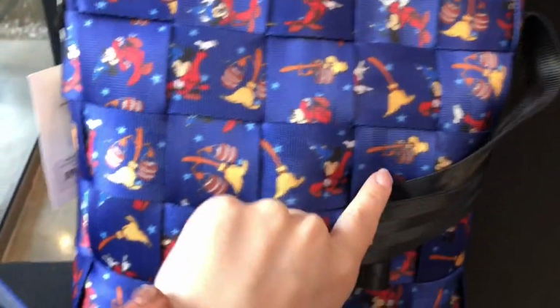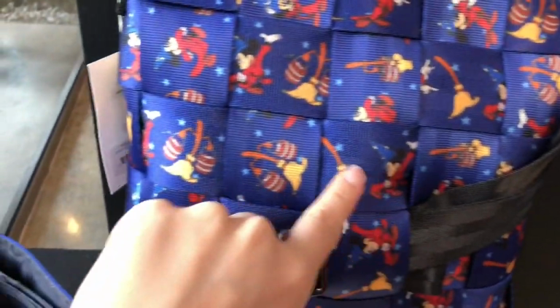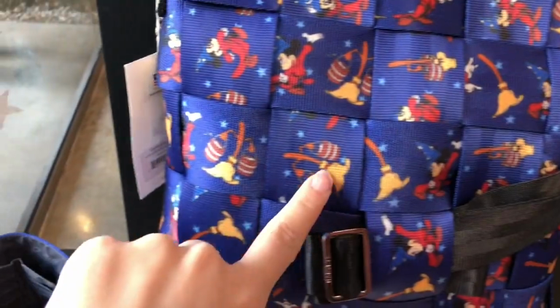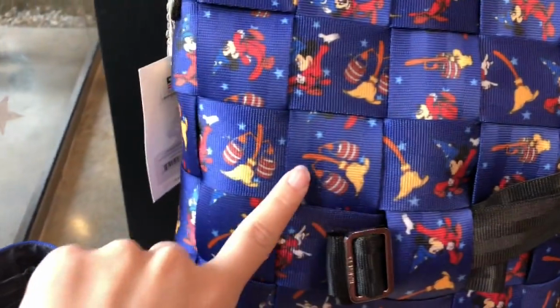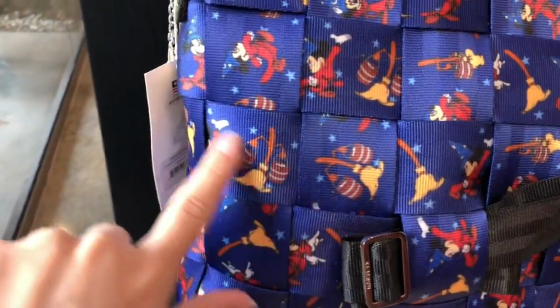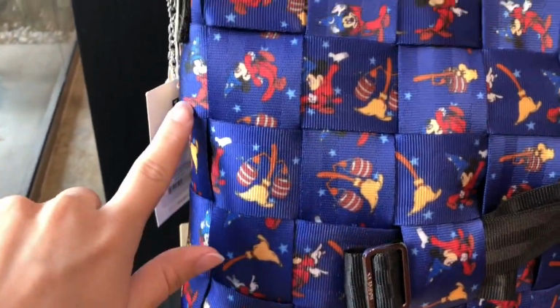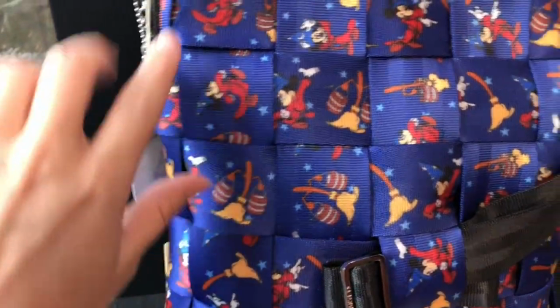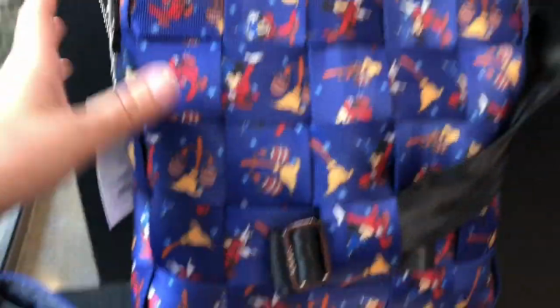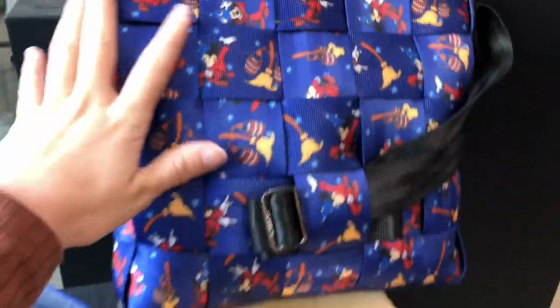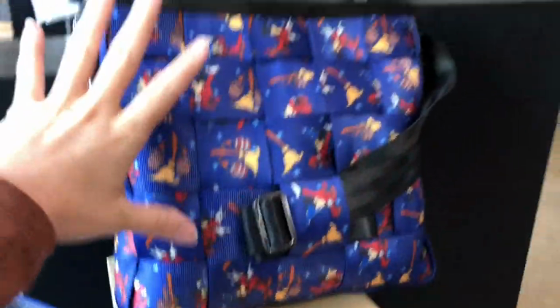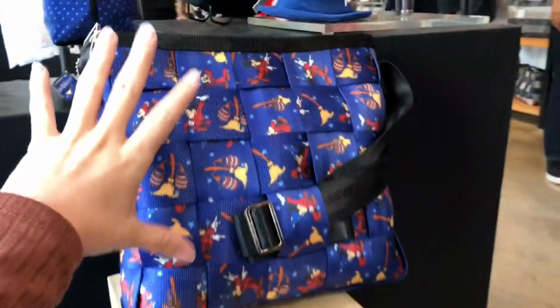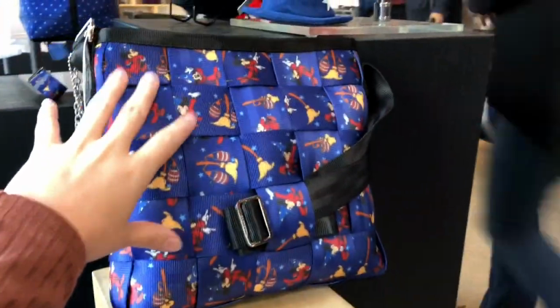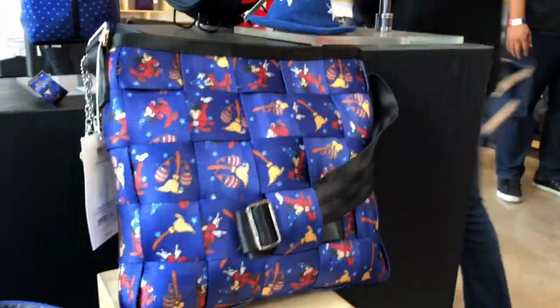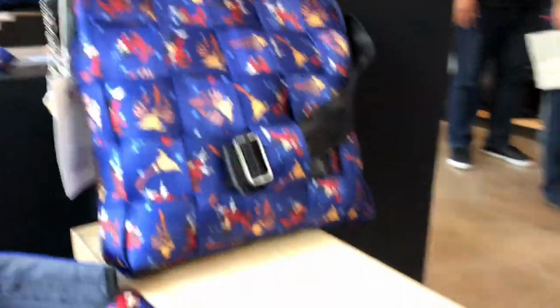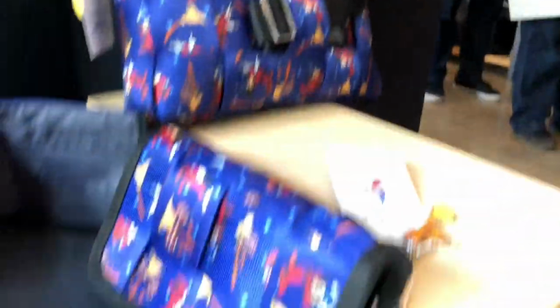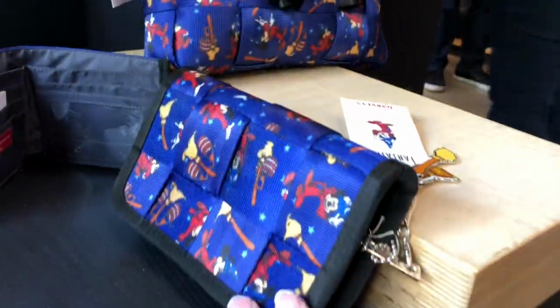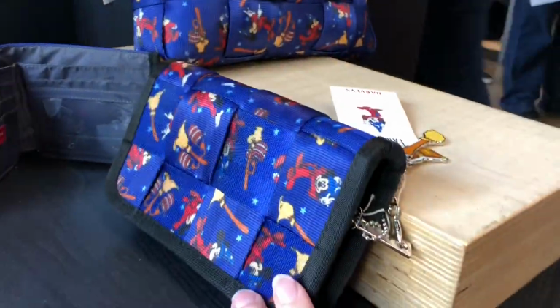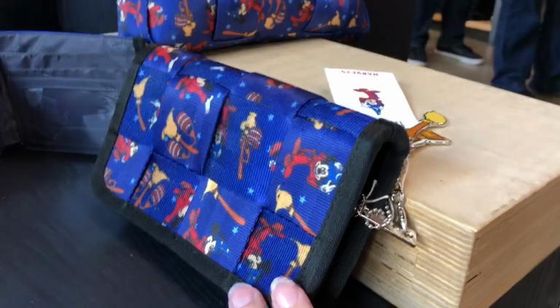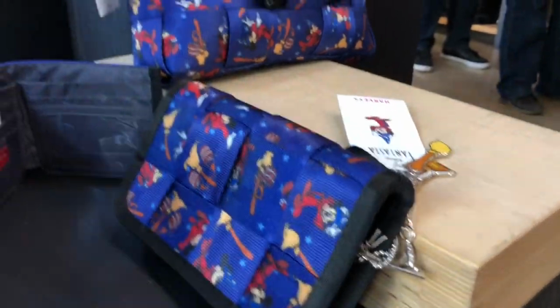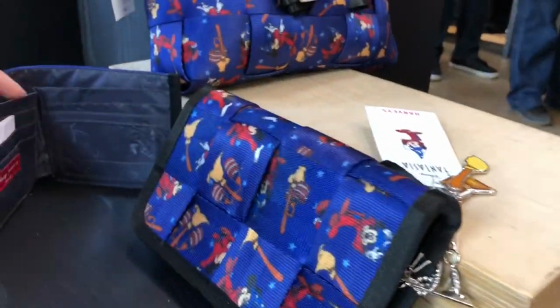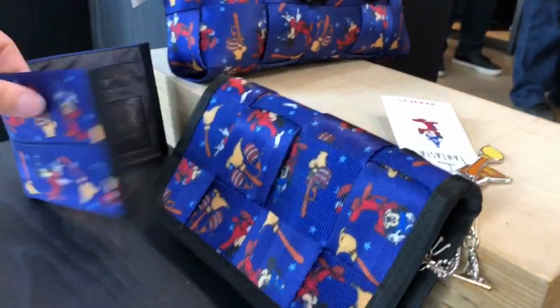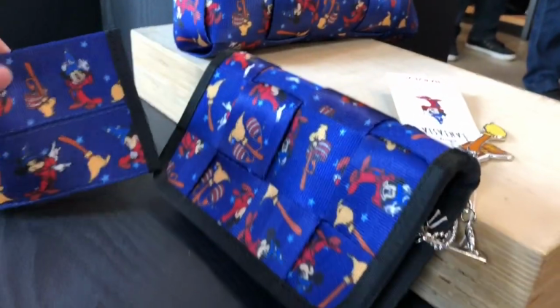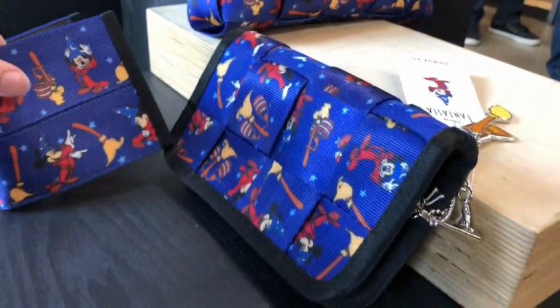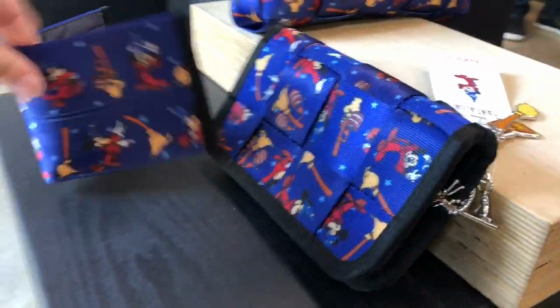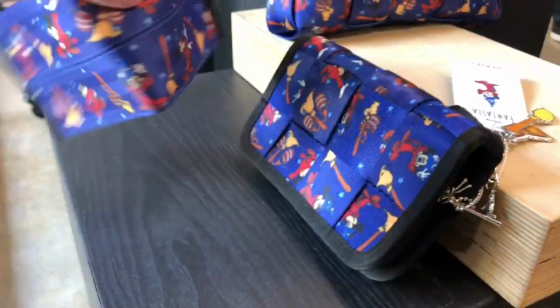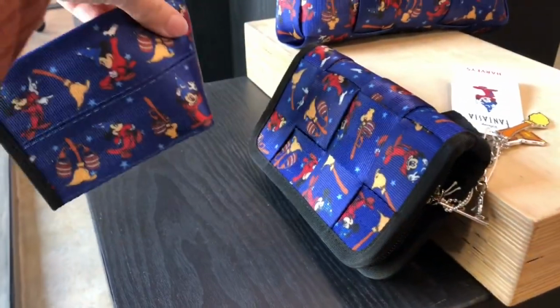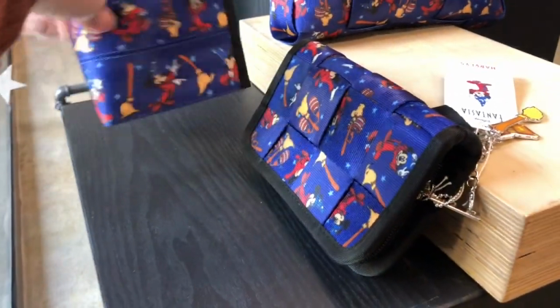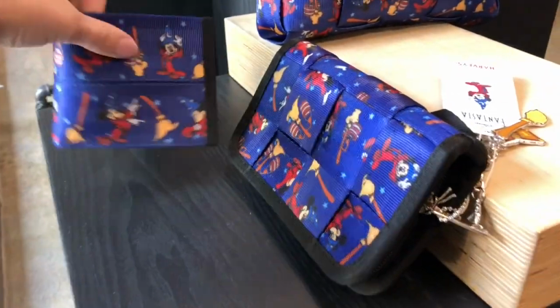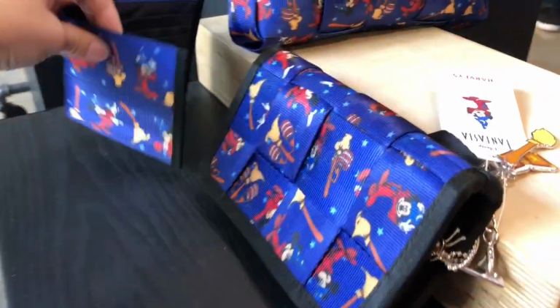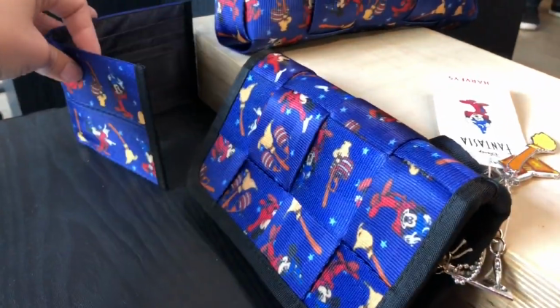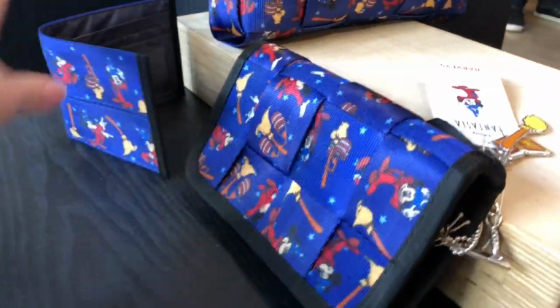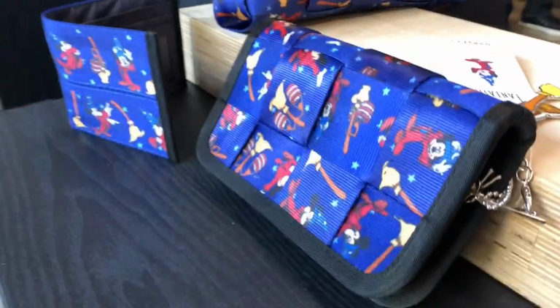Here is the Sorcerer's Apprentice print that you can find in this silhouette as well as wallet options. Too cute.